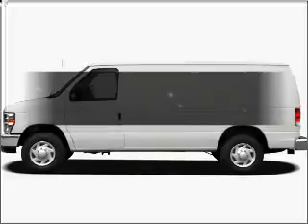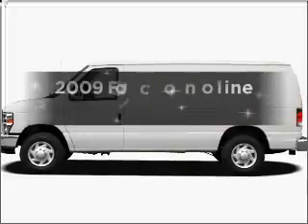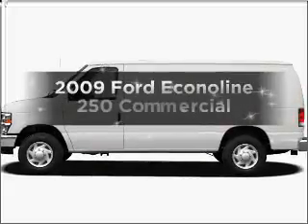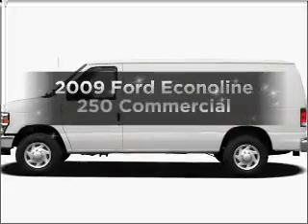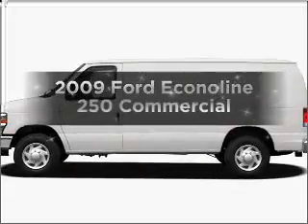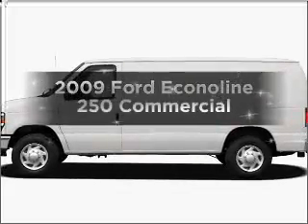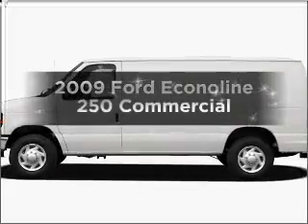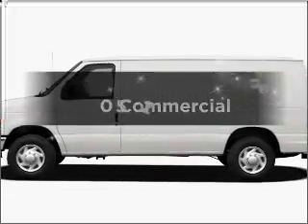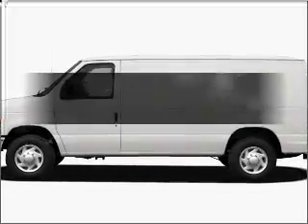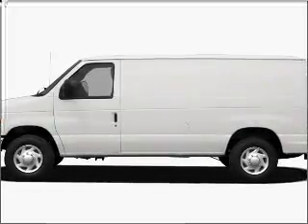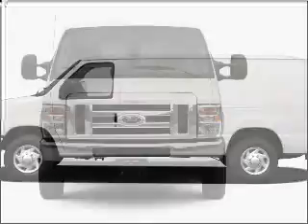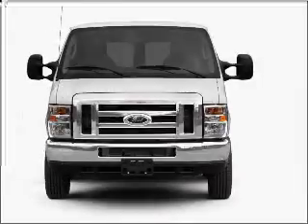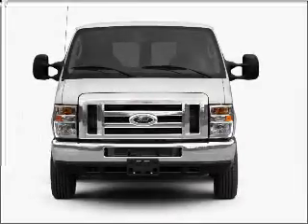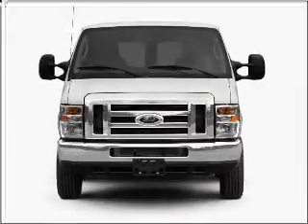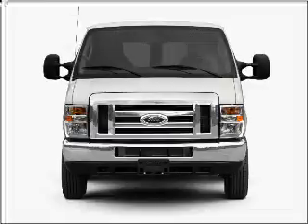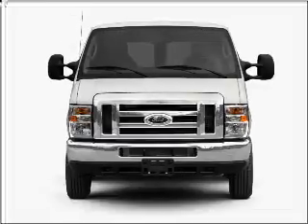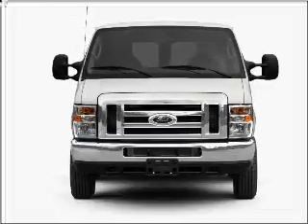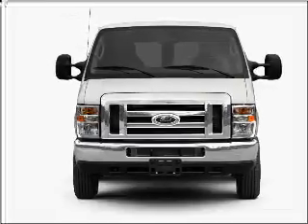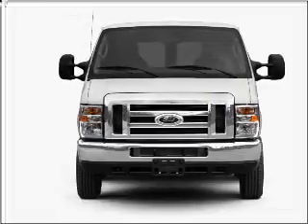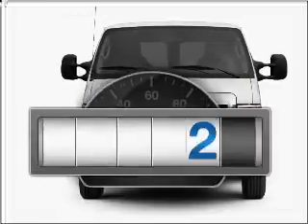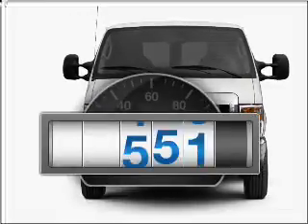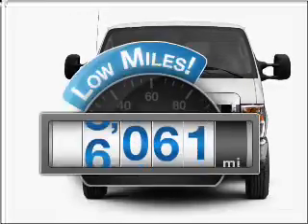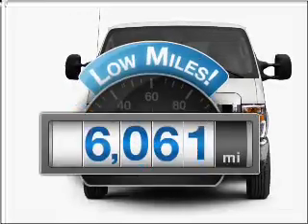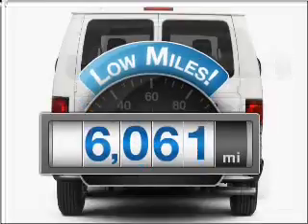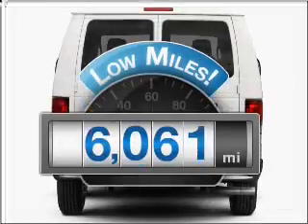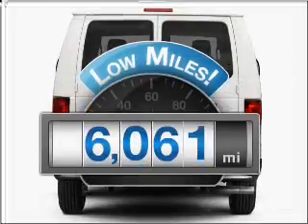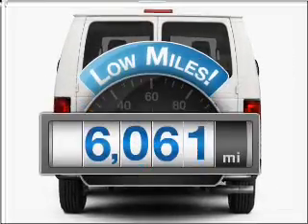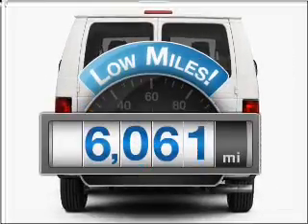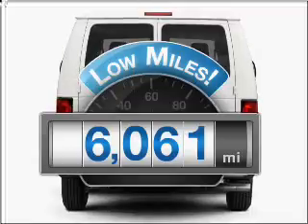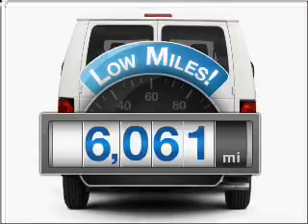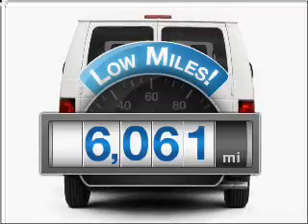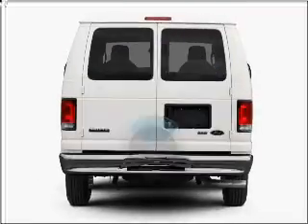Introducing the 2009 Ford Econoline 250. Travel the roads in style and comfort in this great vehicle. Why worry about high mileage? Choosing a ride with lower mileage is the right choice for your busy life.